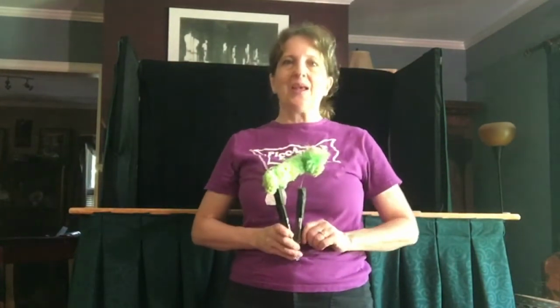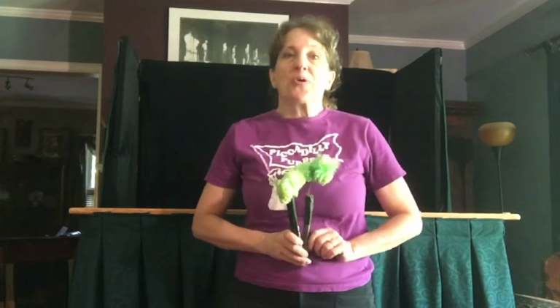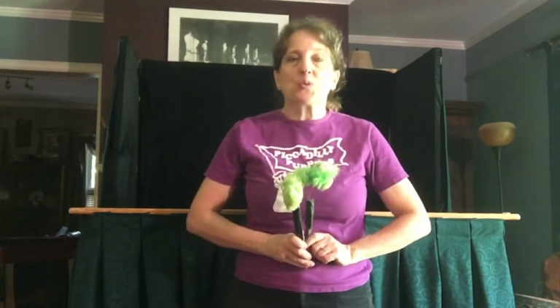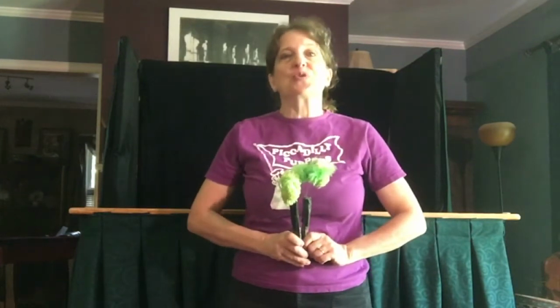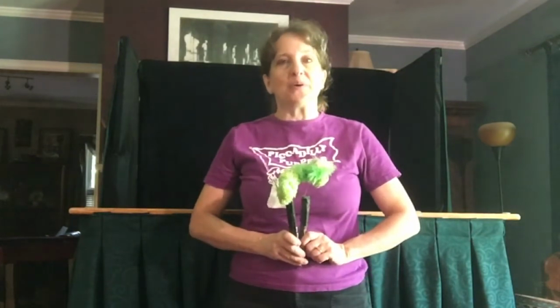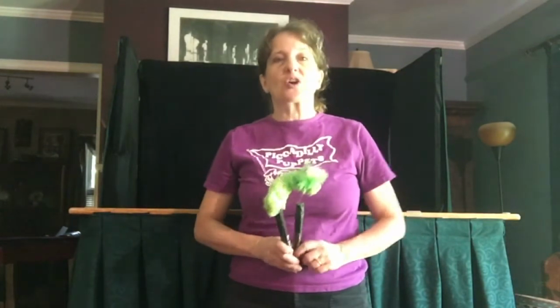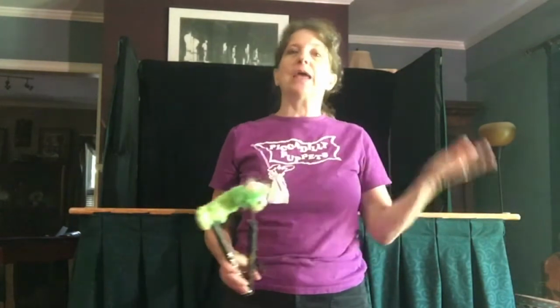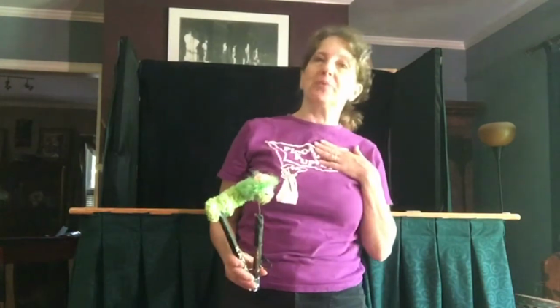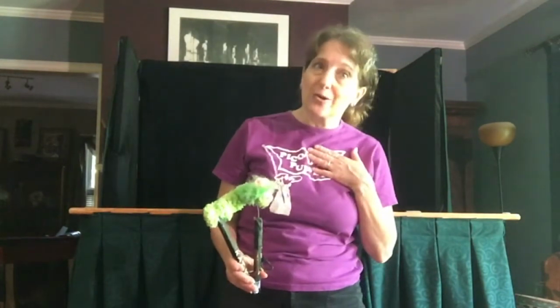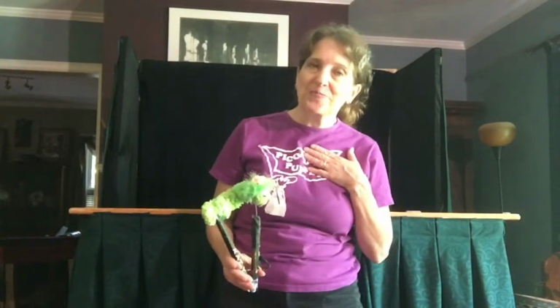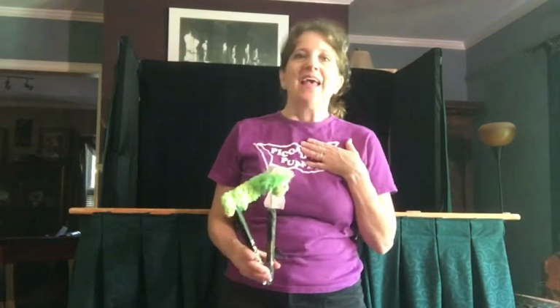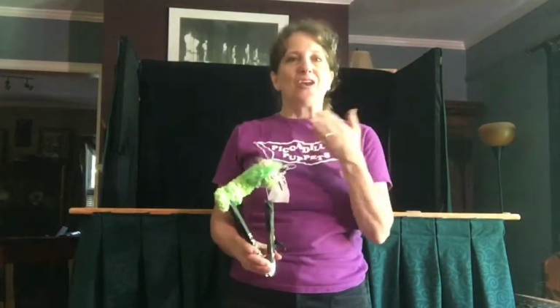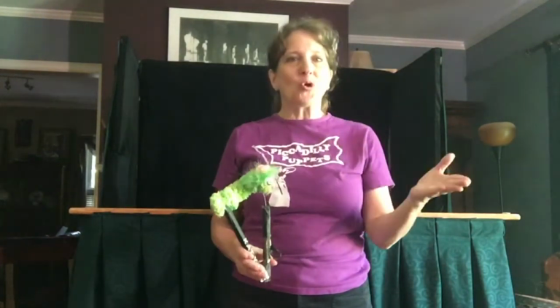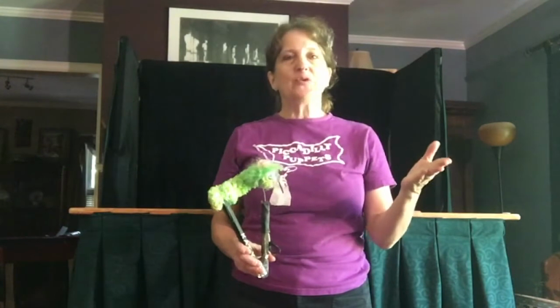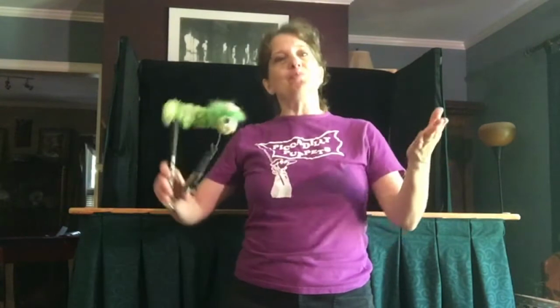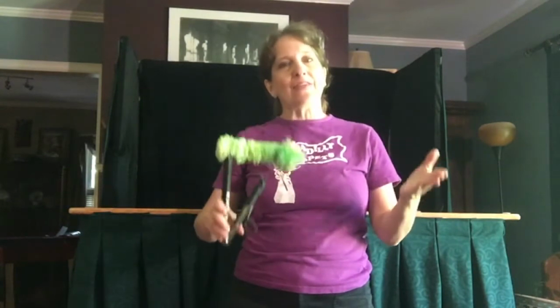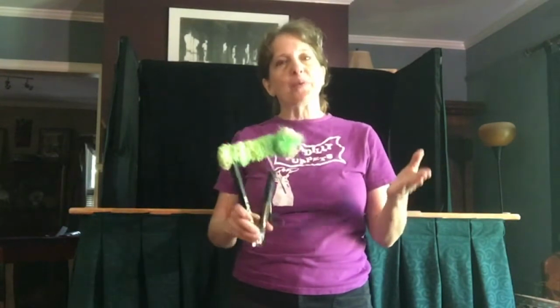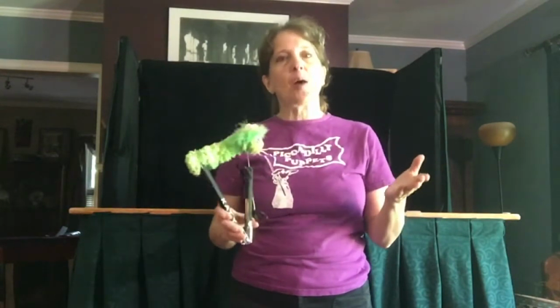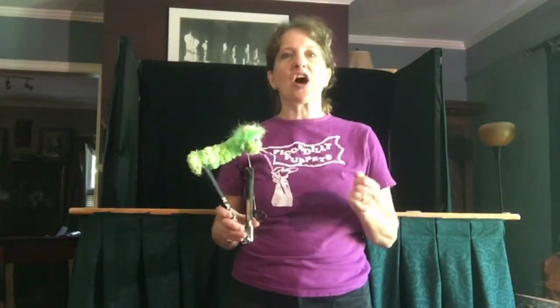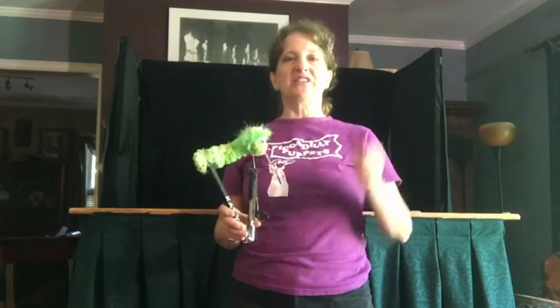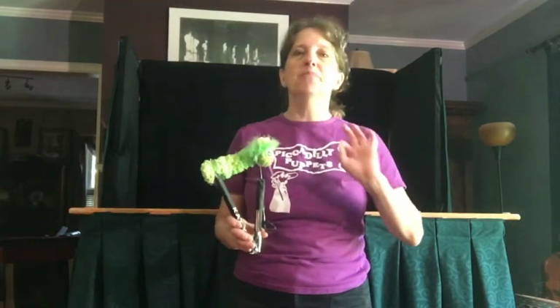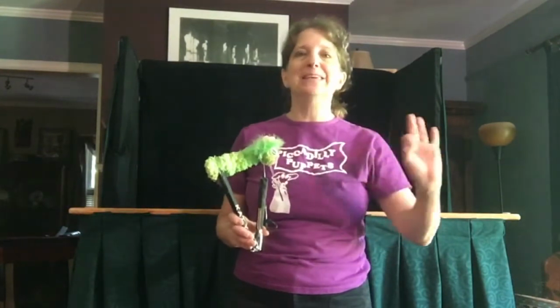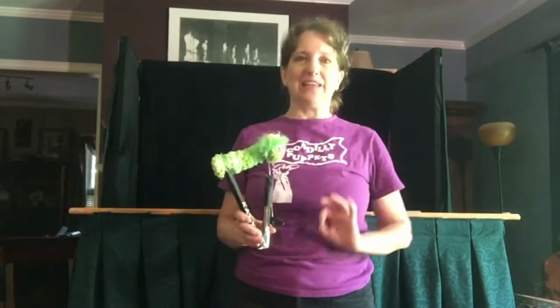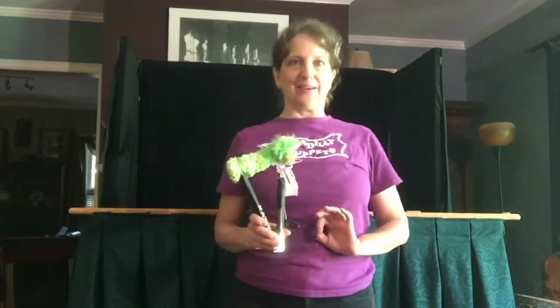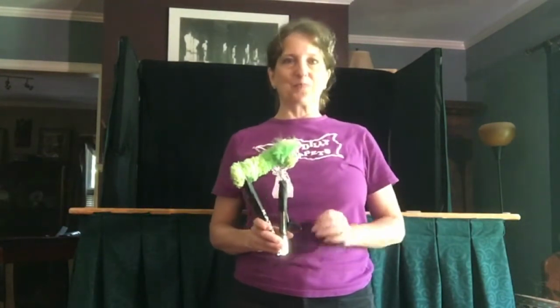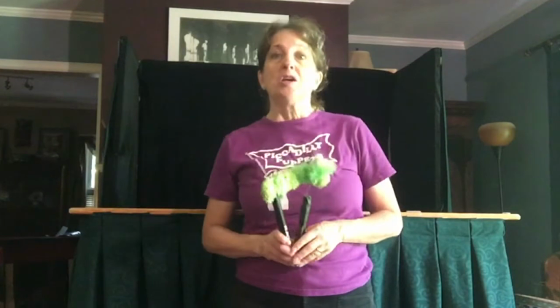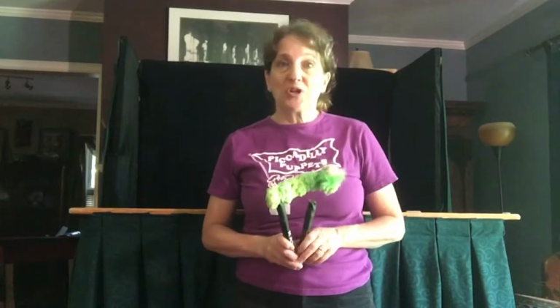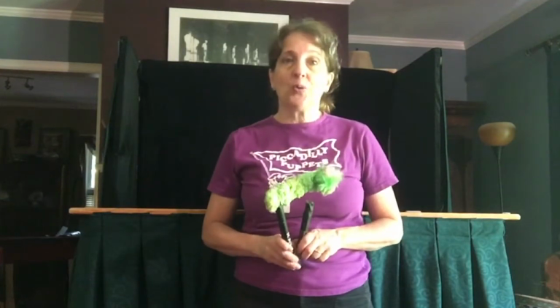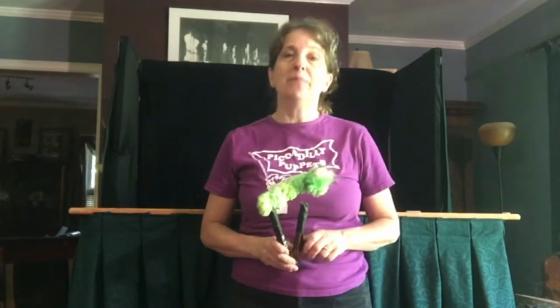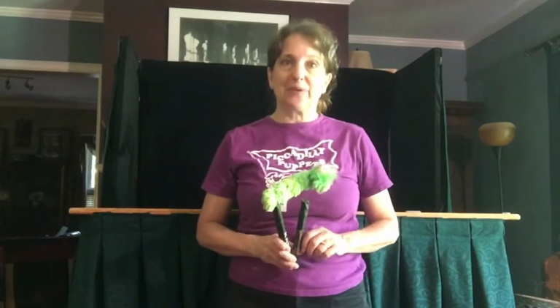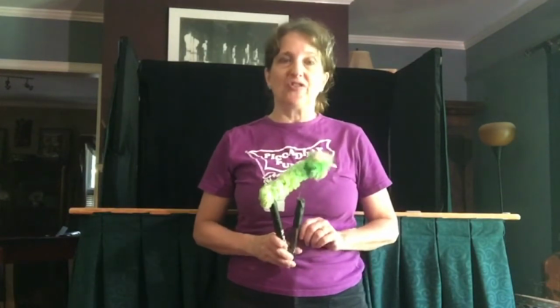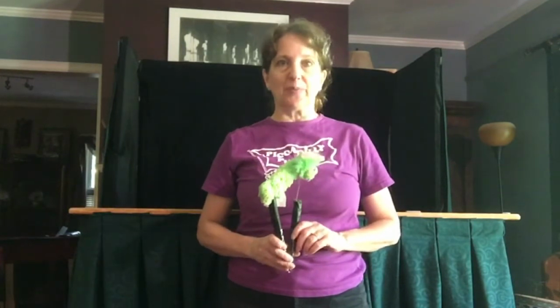A person who works with puppets is called a puppeteer, and the word we use for making the puppets come alive is manipulating them. I'm going to show you how I manipulated the puppets.